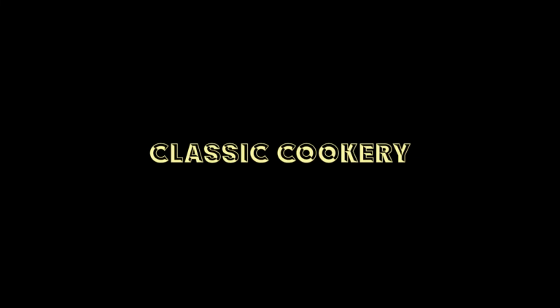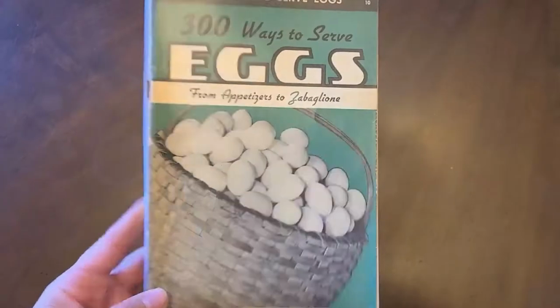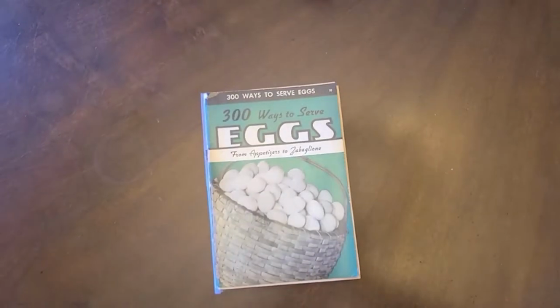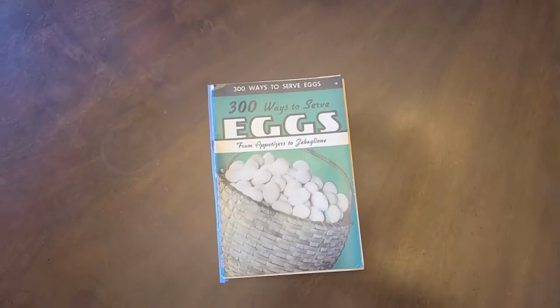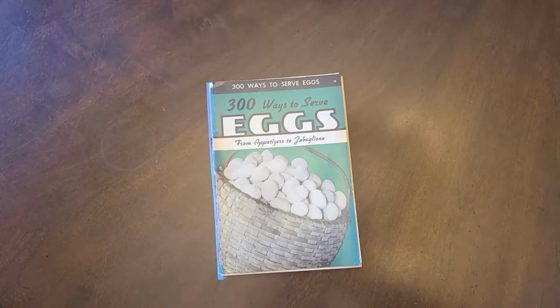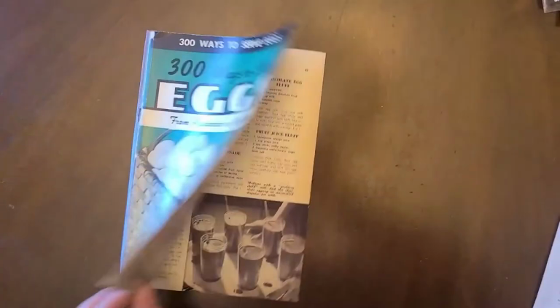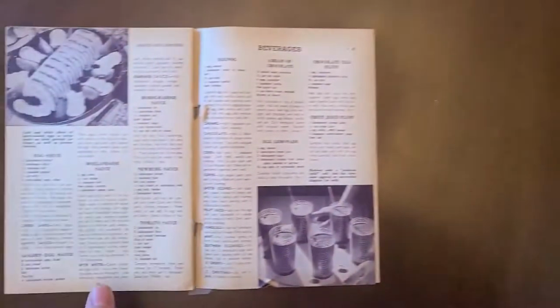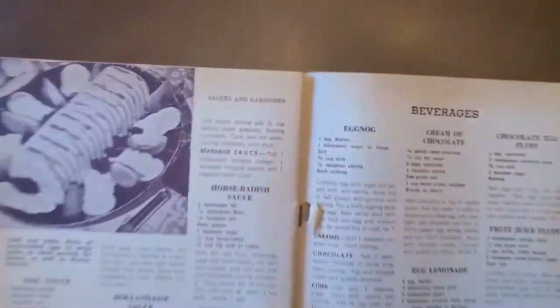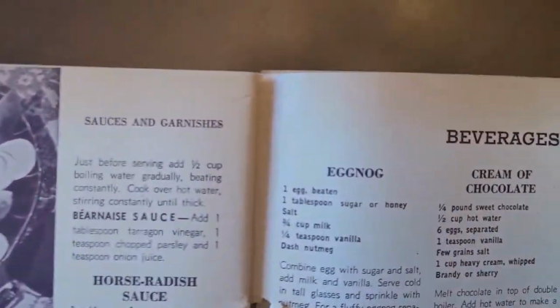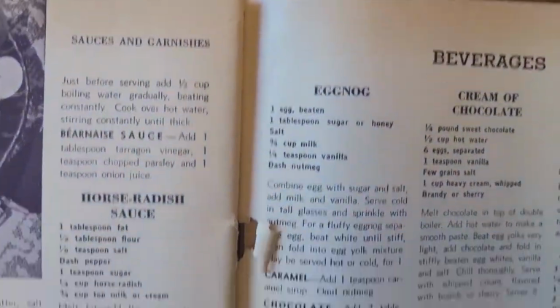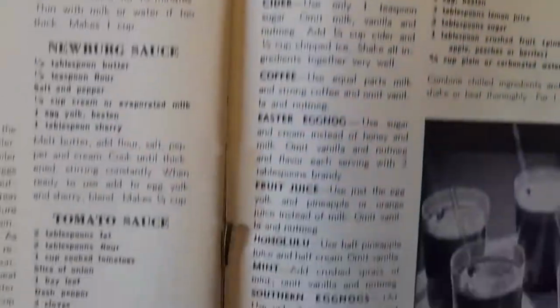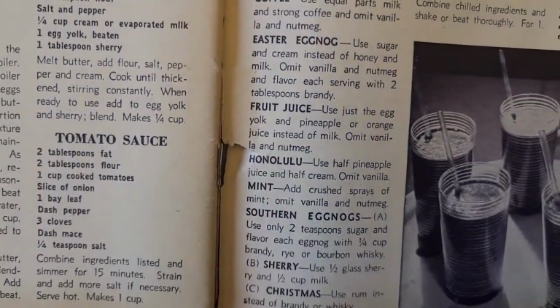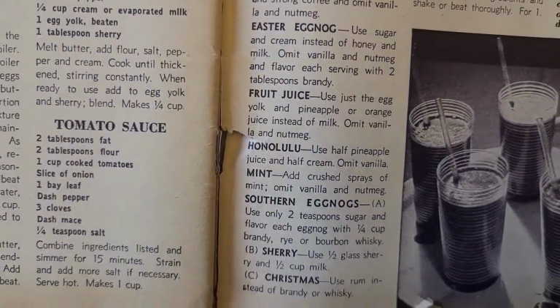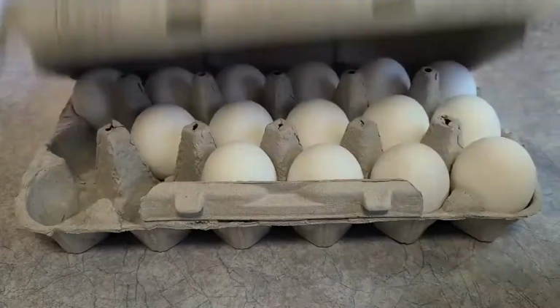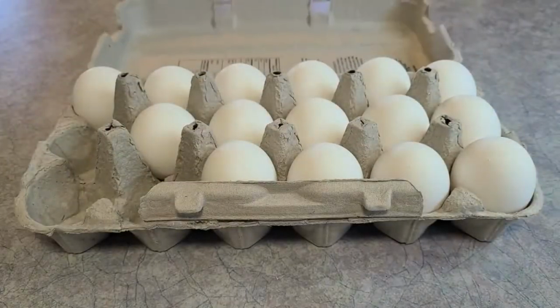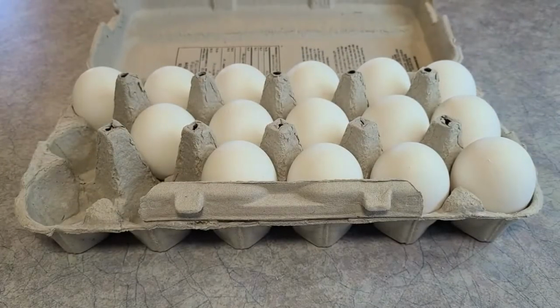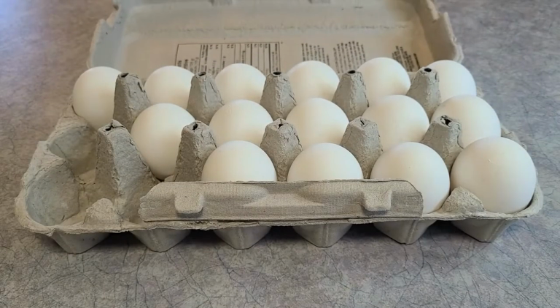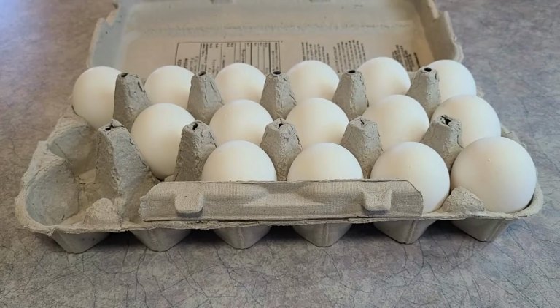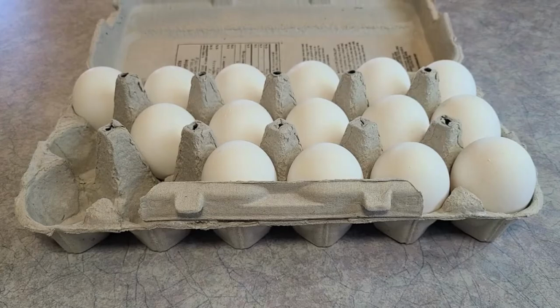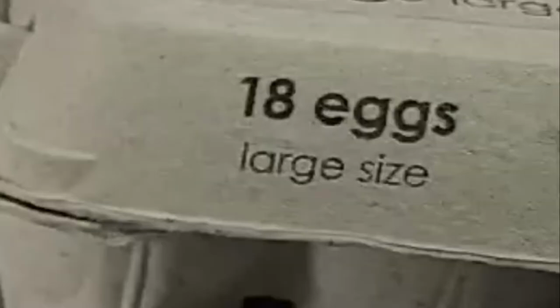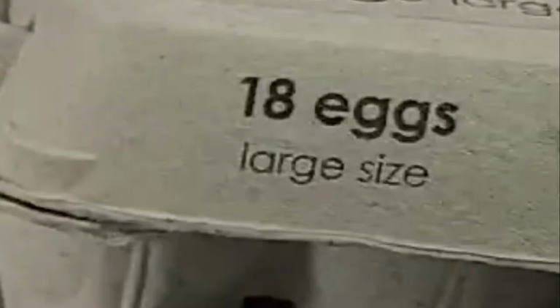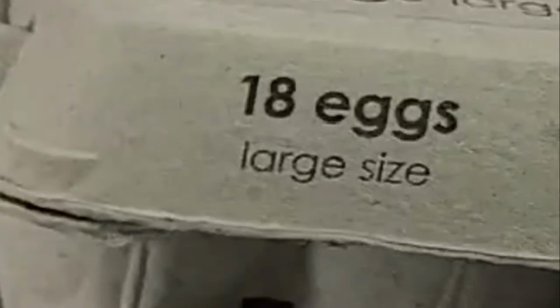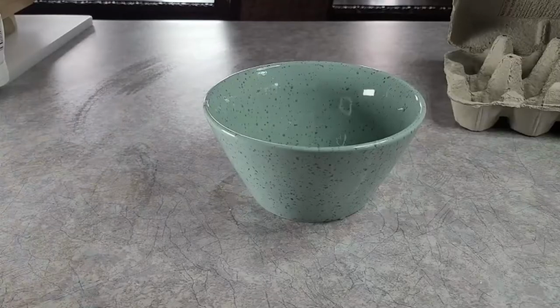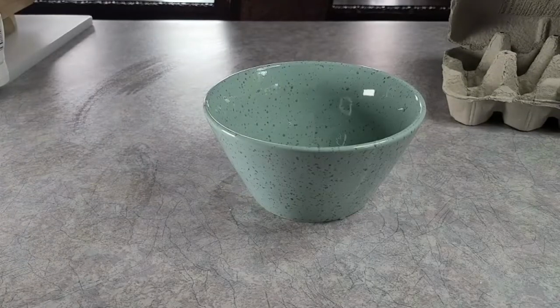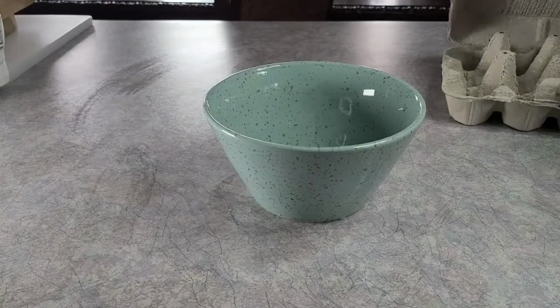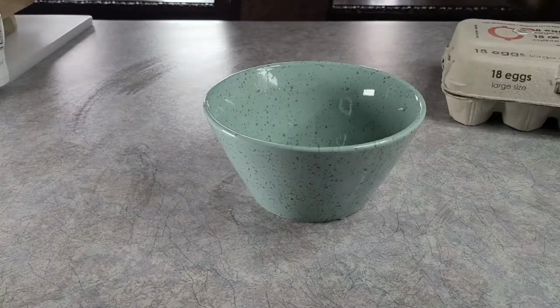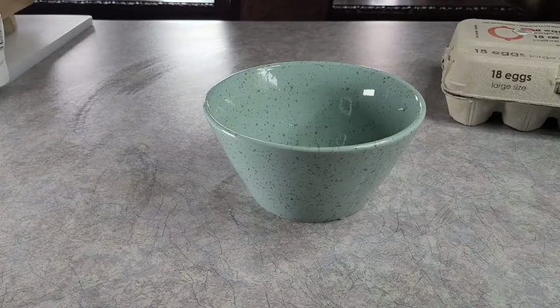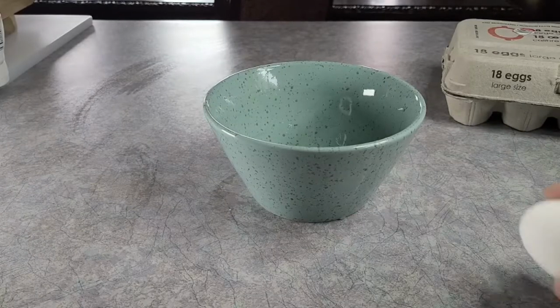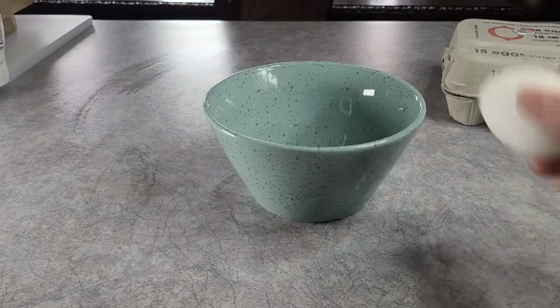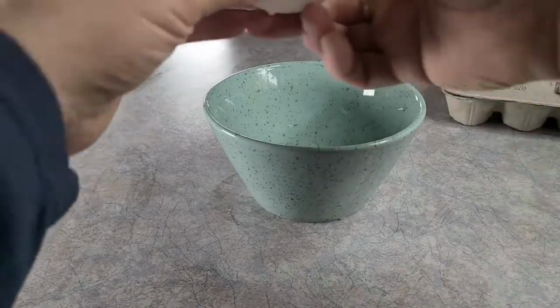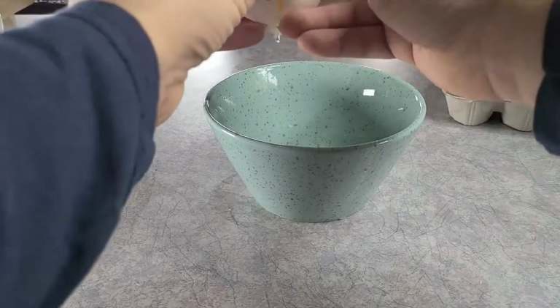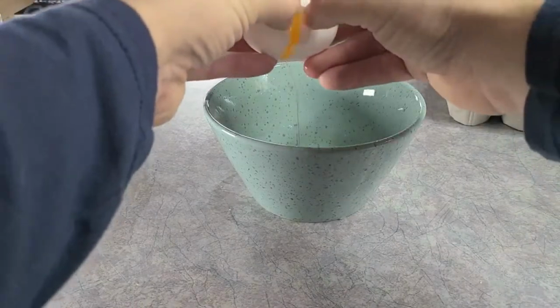There are exactly 300 ways to serve eggs according to this book, and ten of them are variations of eggnog. We're gonna try three, so let's get cracking. All the recipes I'm doing here are according to the book, which are single serving recipes.